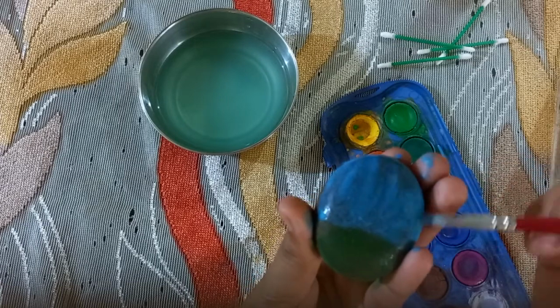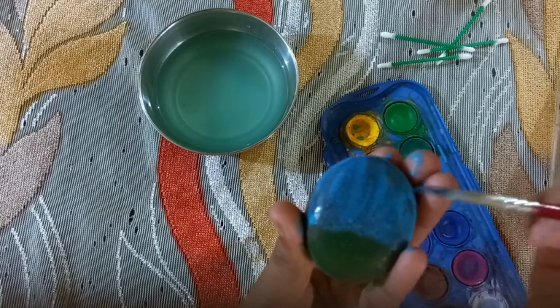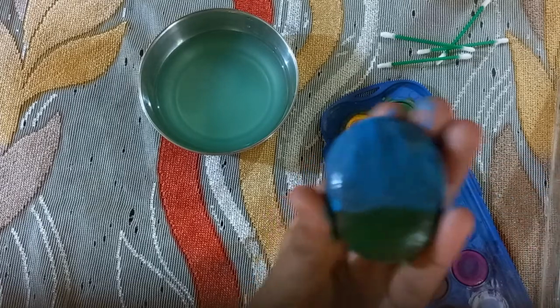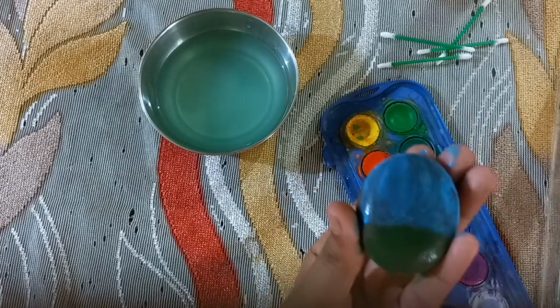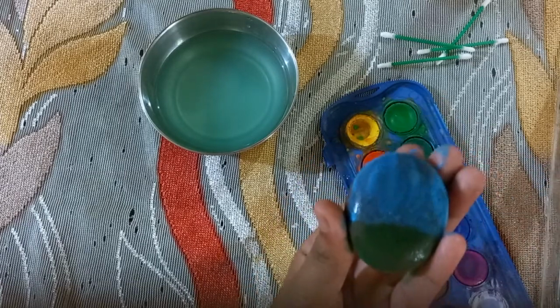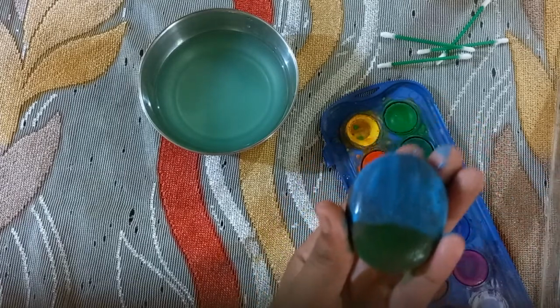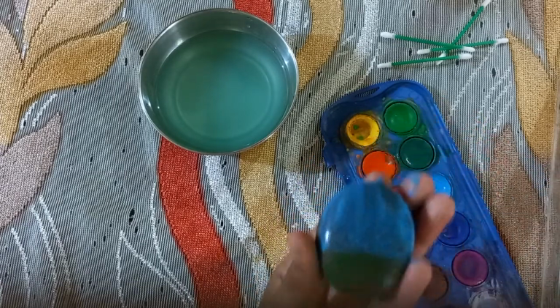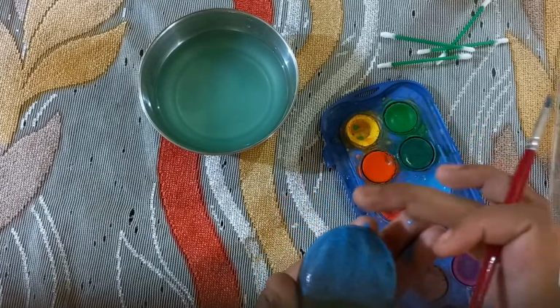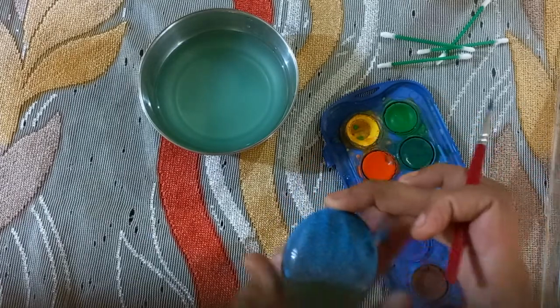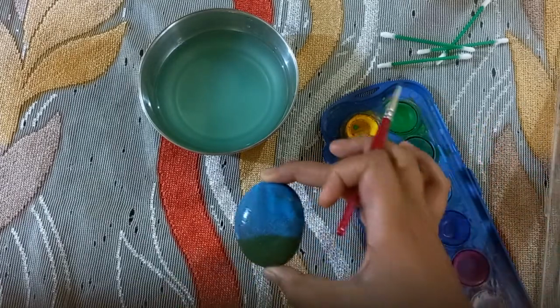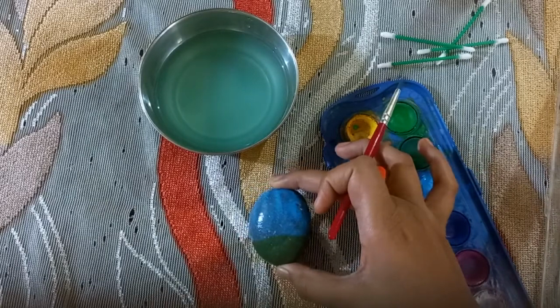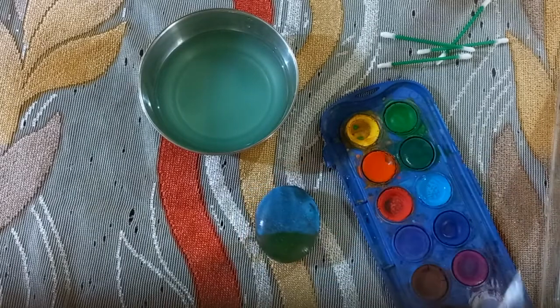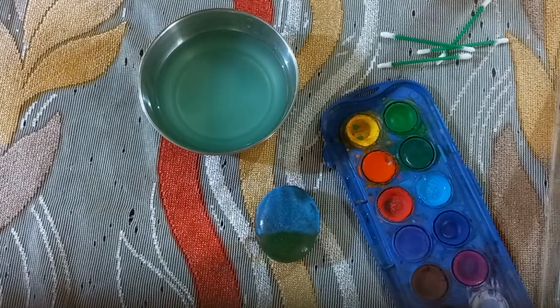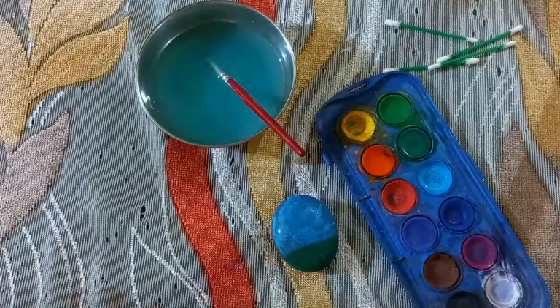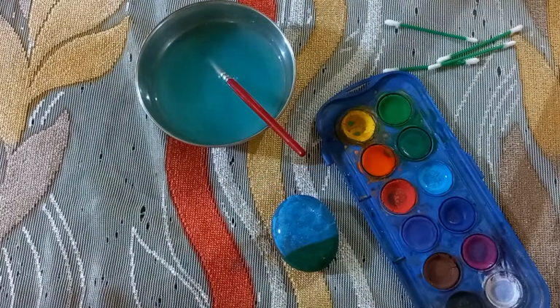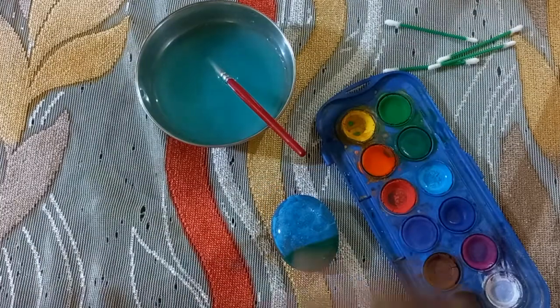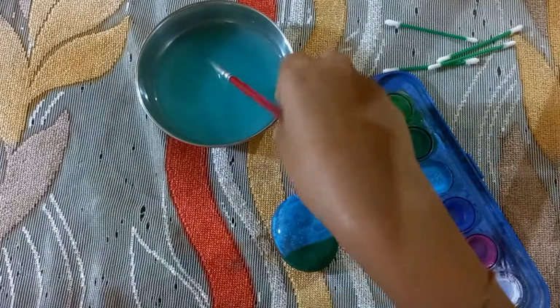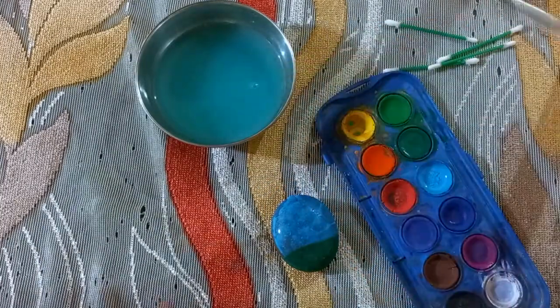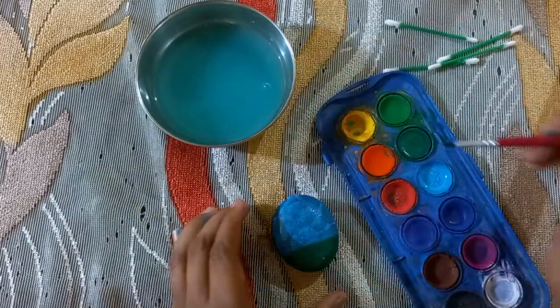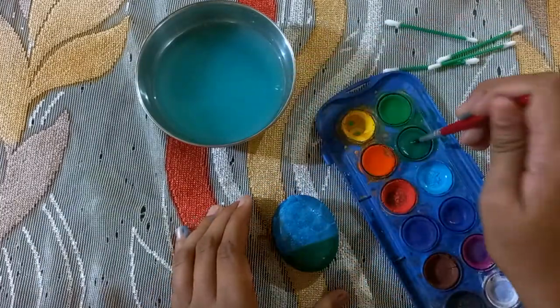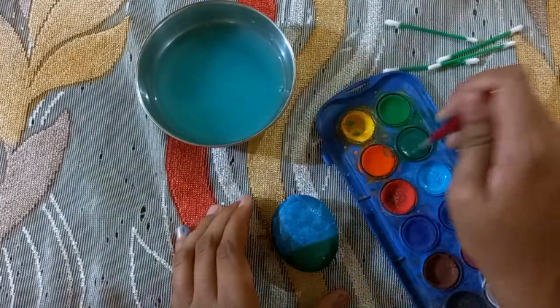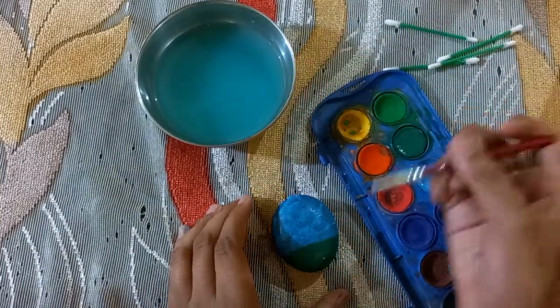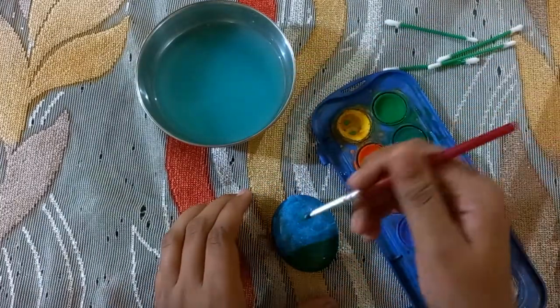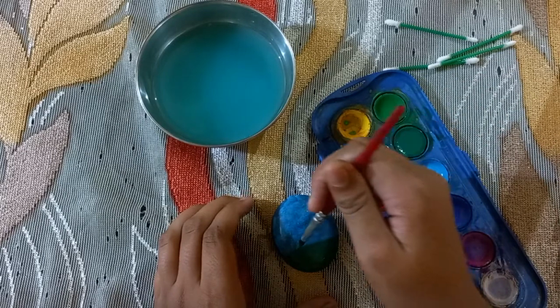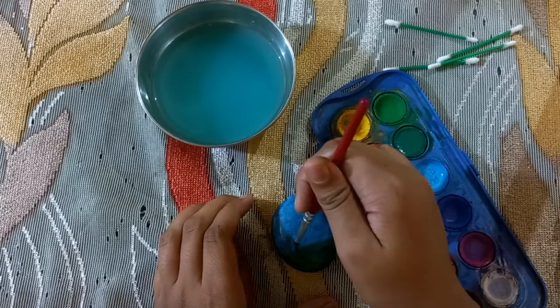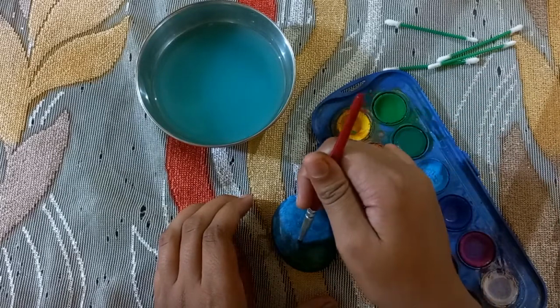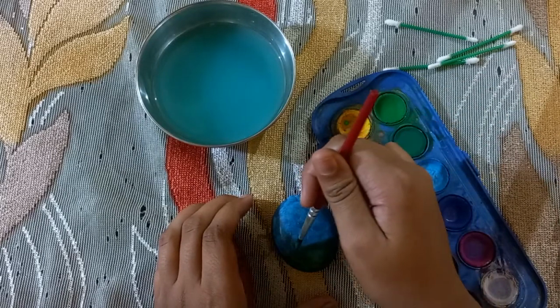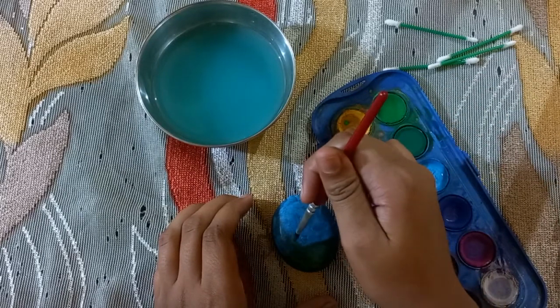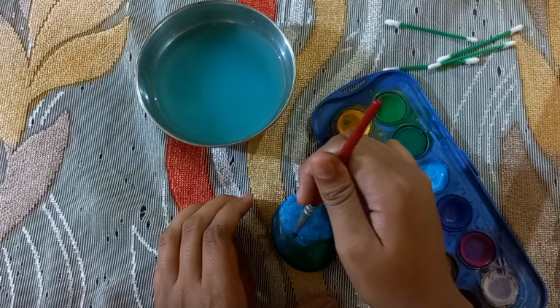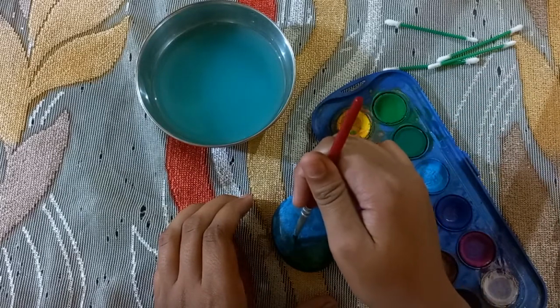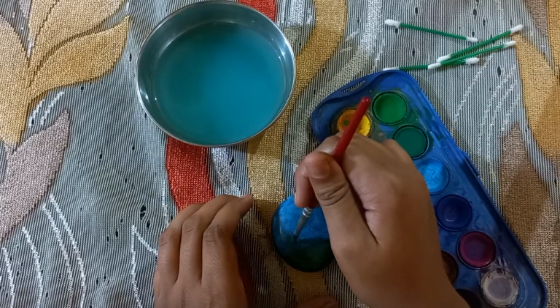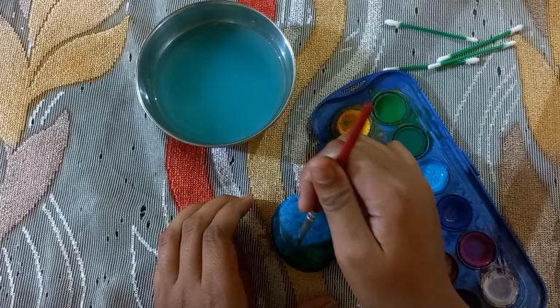We will put it in the airbrush. After this we will put it on the airbrush so the dust will also be removed.